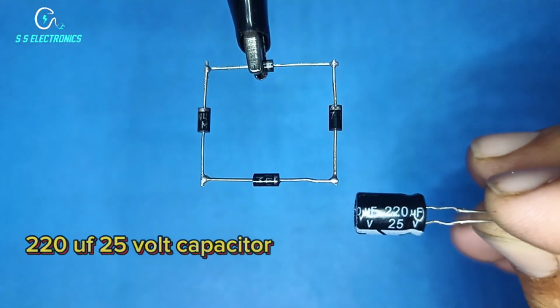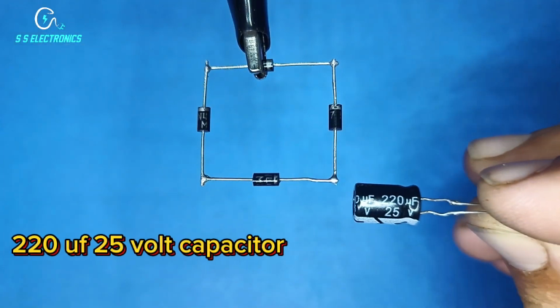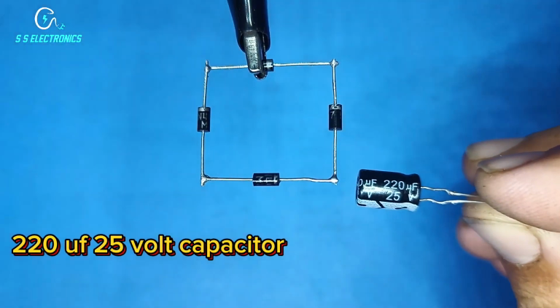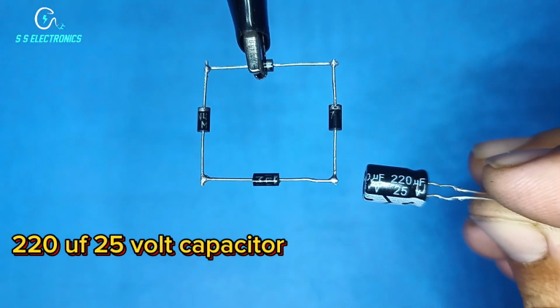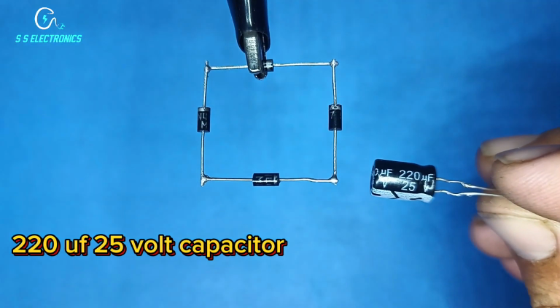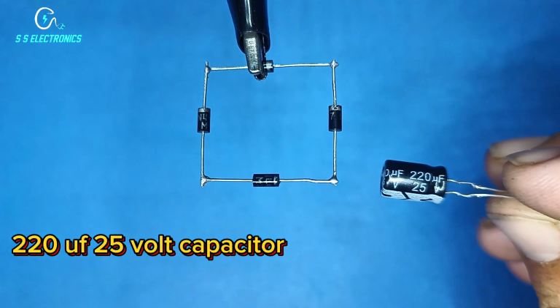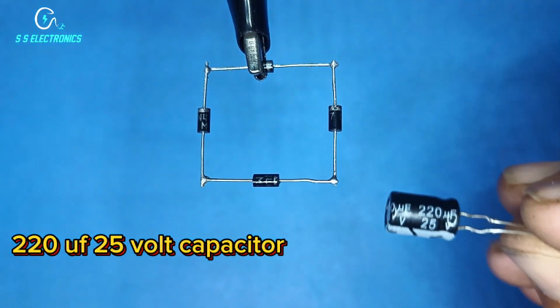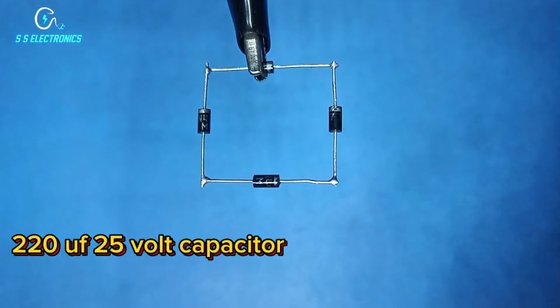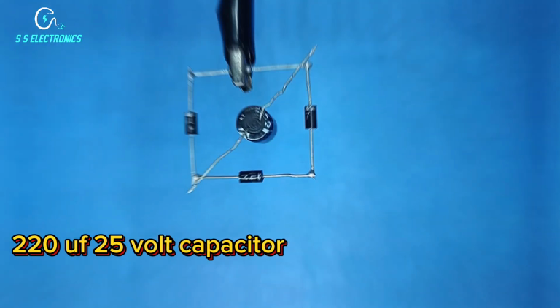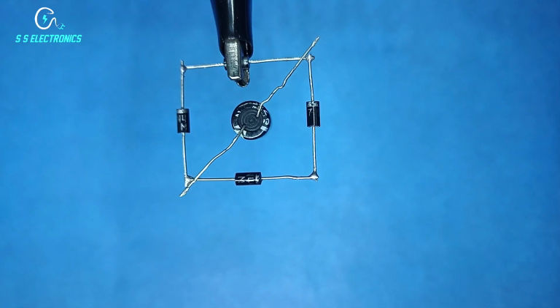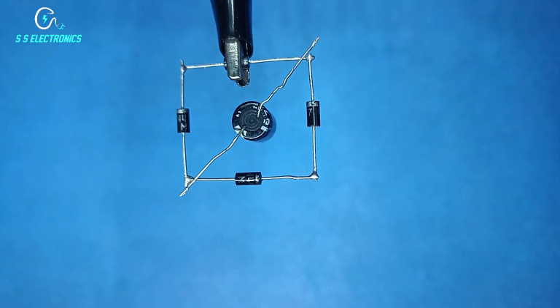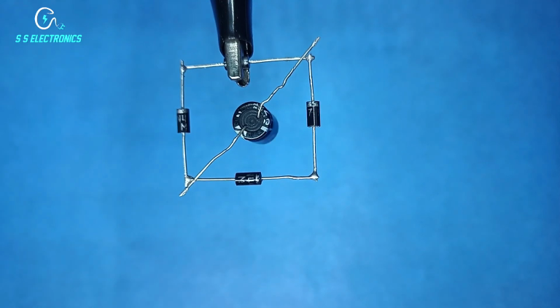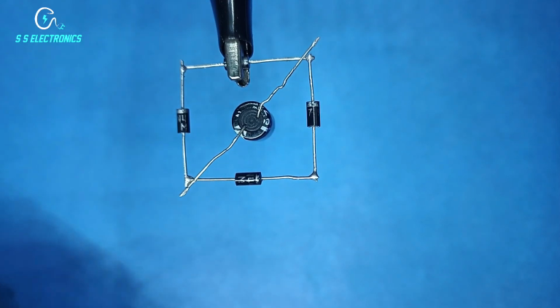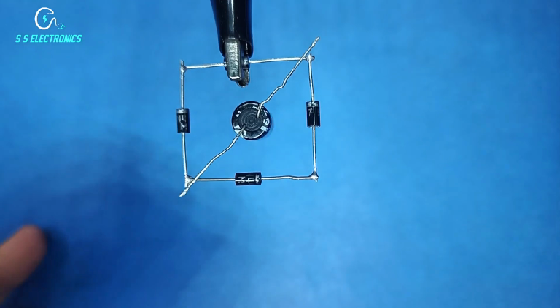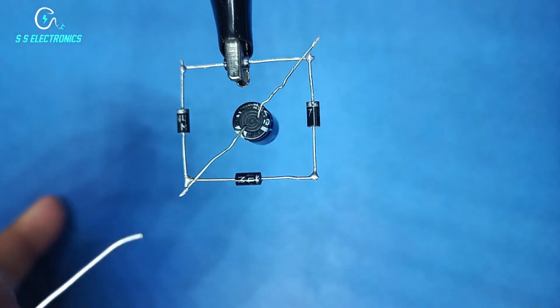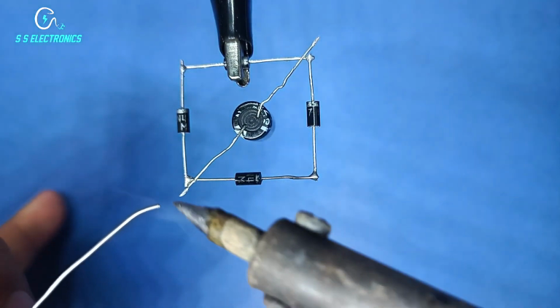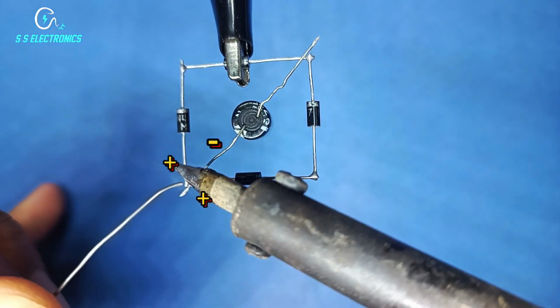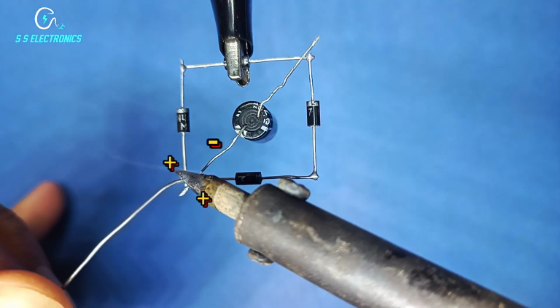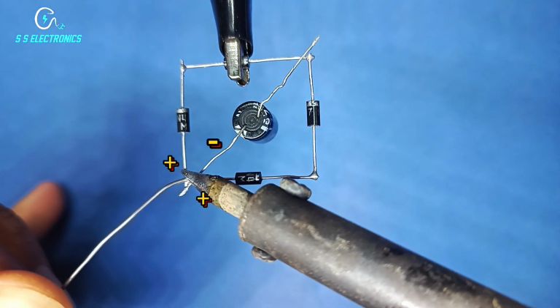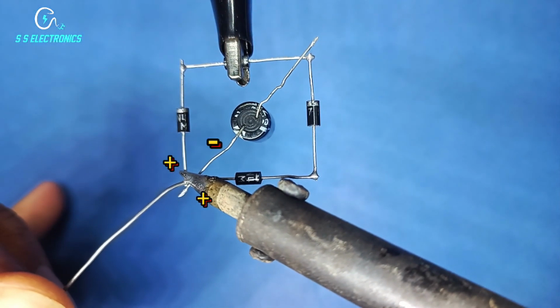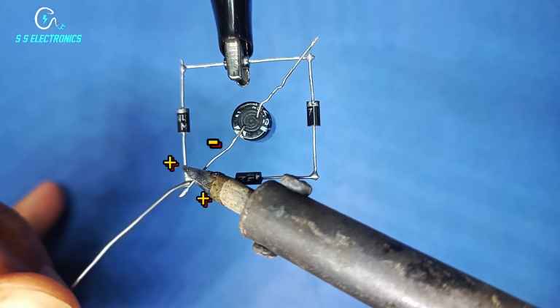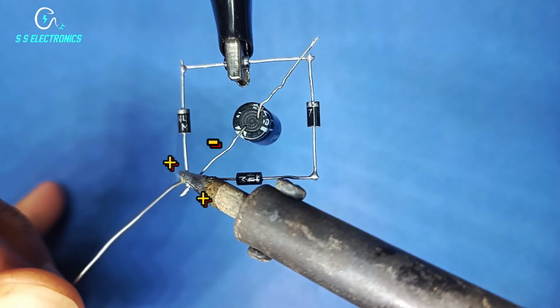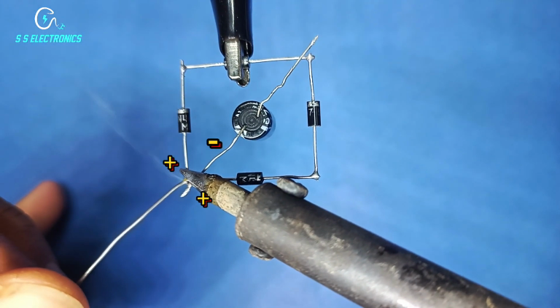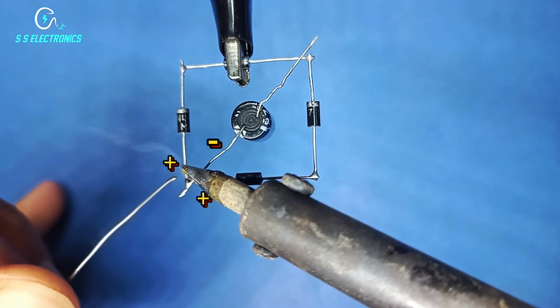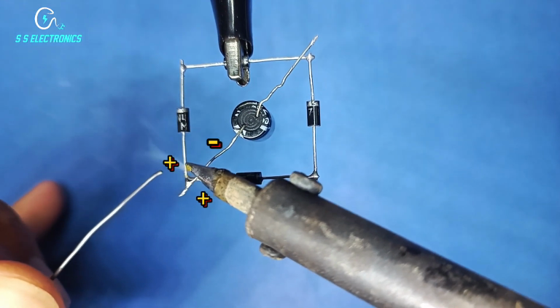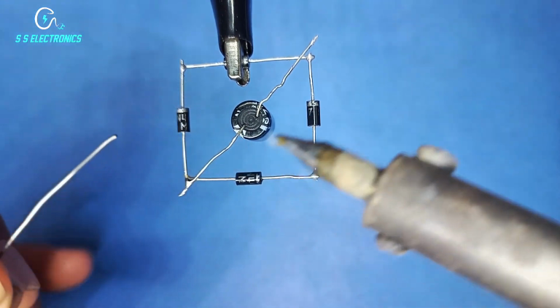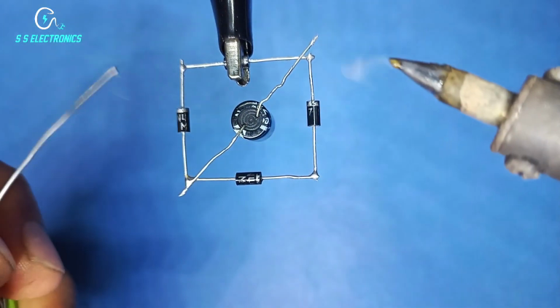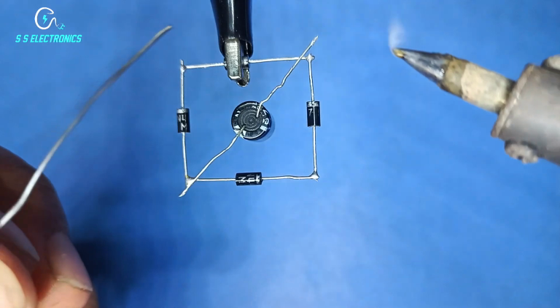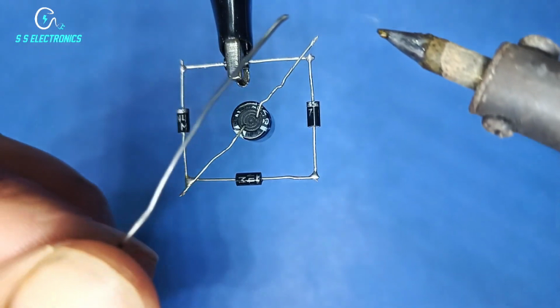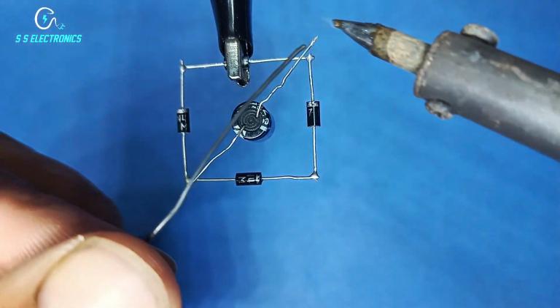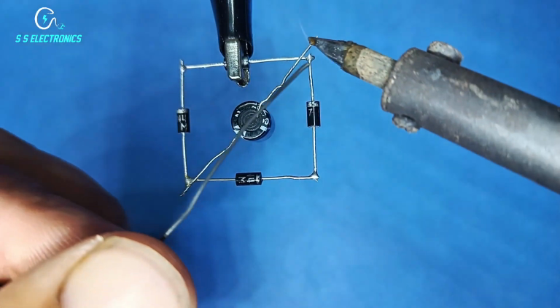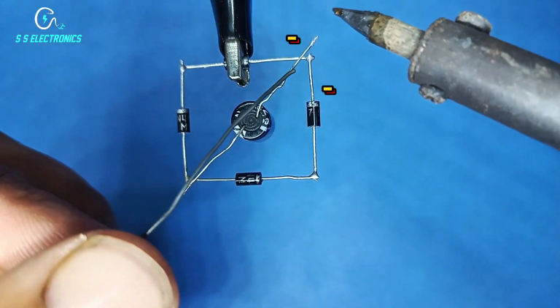220µF 25V Capacitor. Capacitor negative side connecting with Diode both positive side, and Capacitor positive side connecting with Diode both negative side.